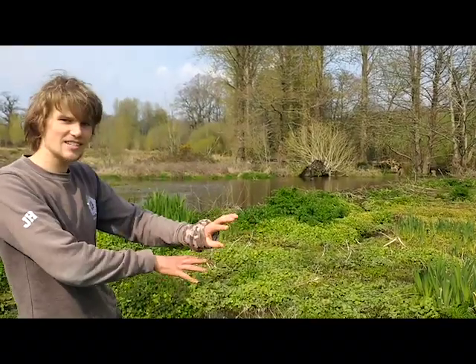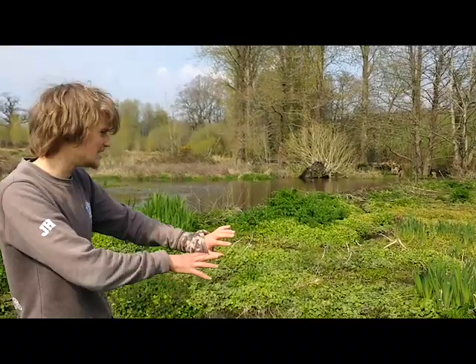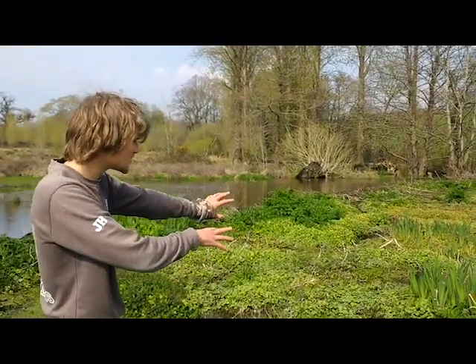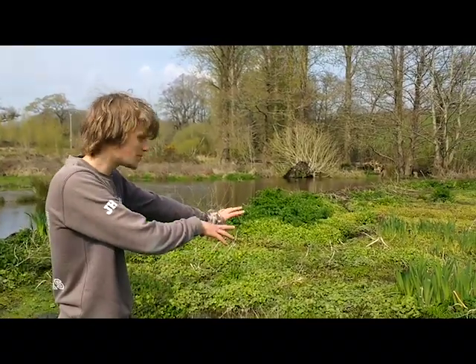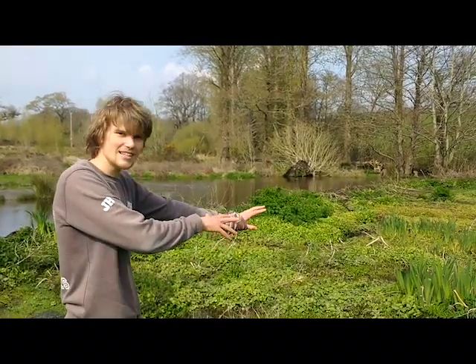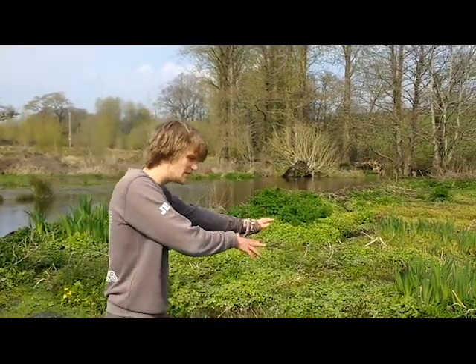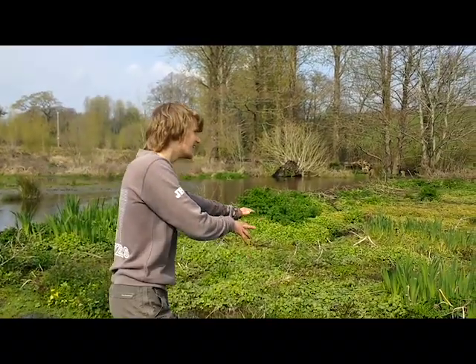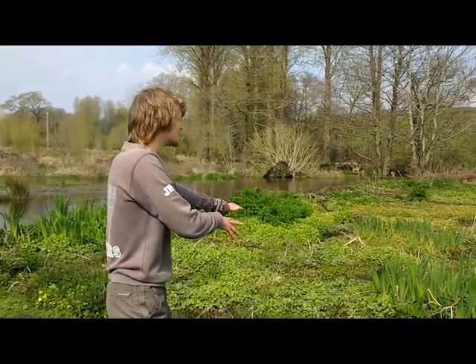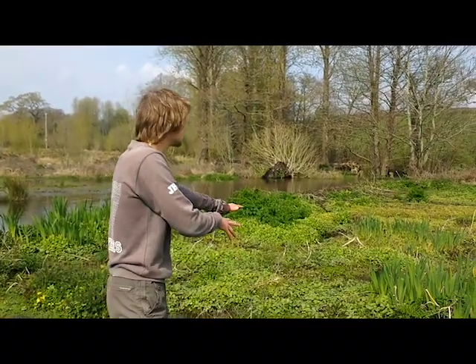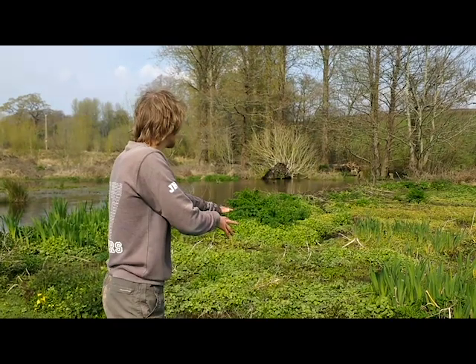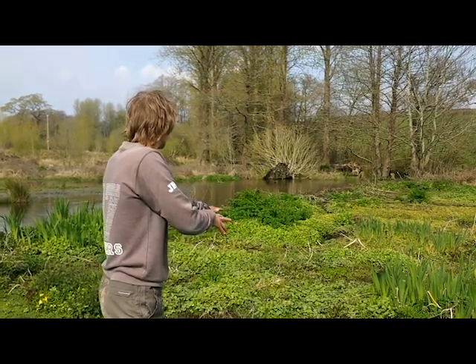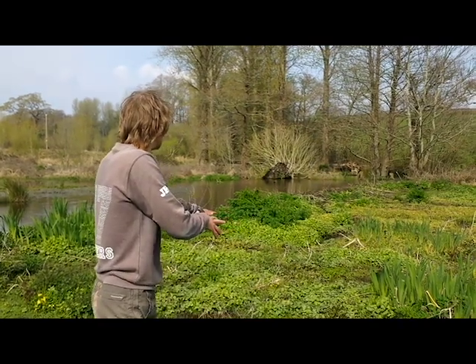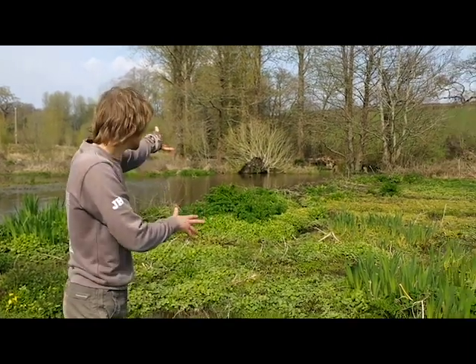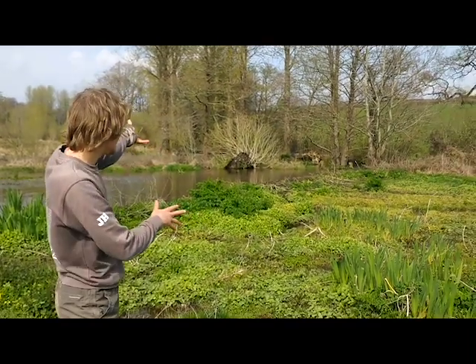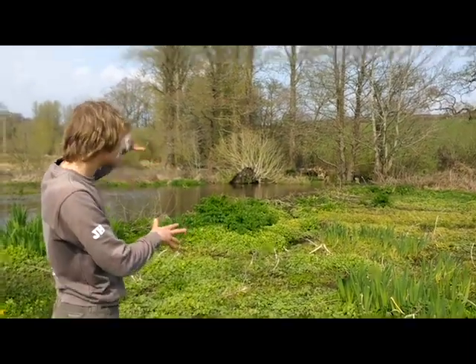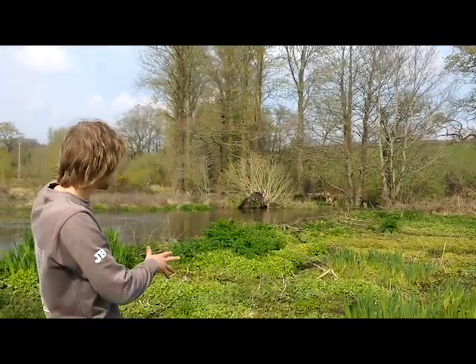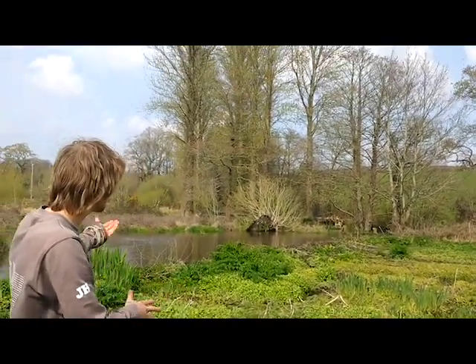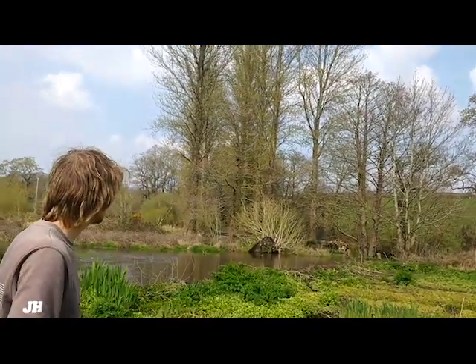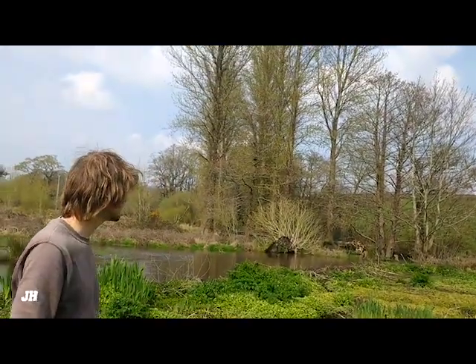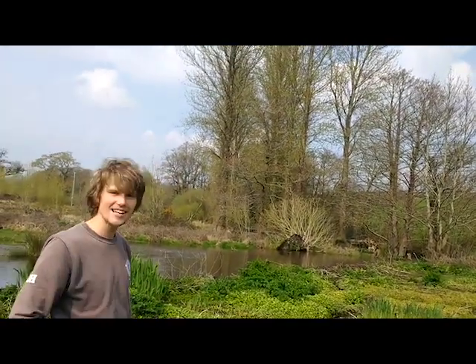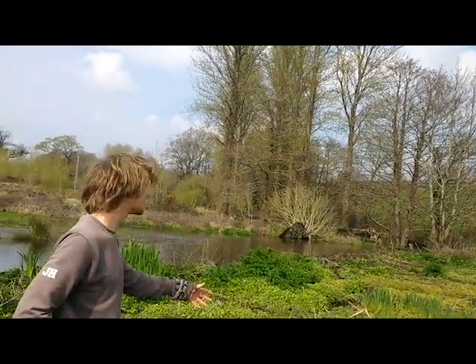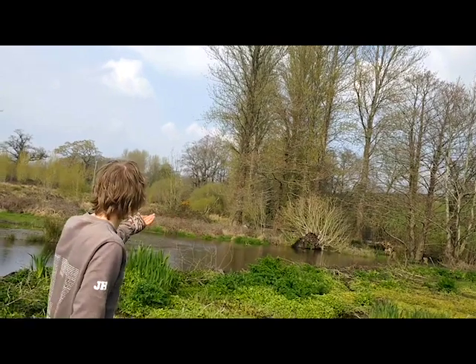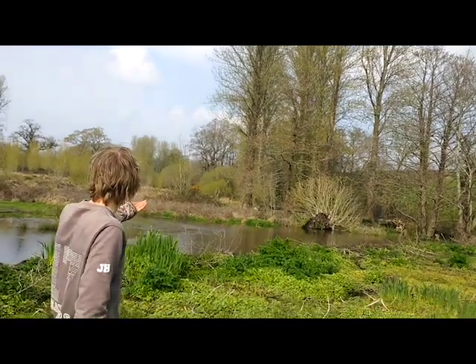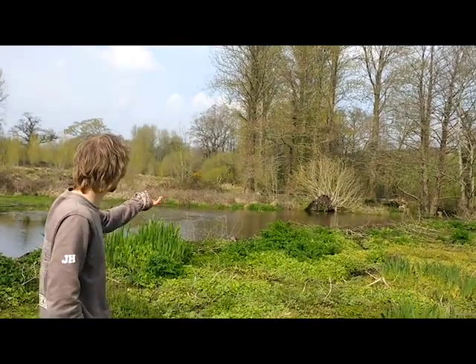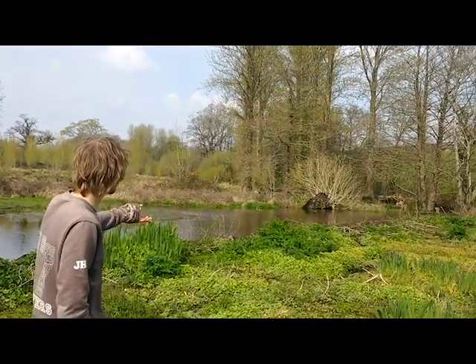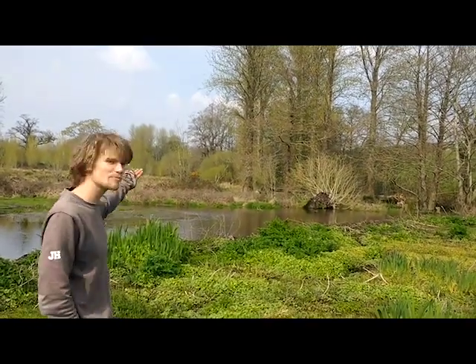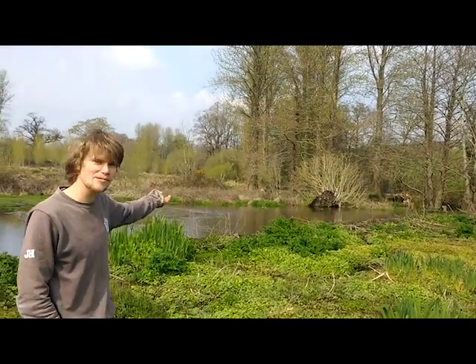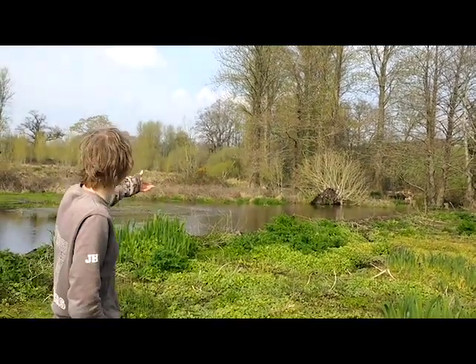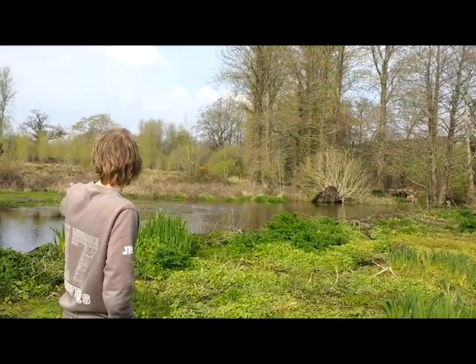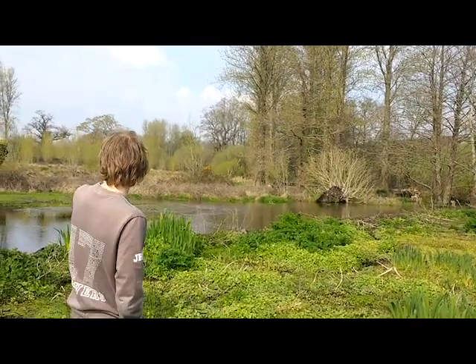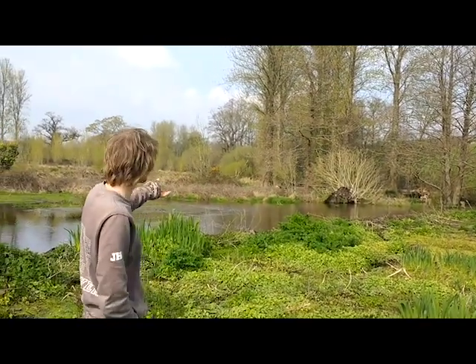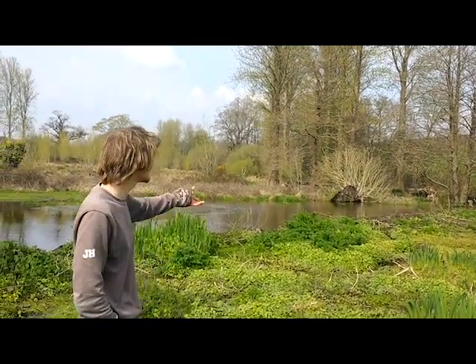The beavers can actually dig up some of these plants and eat the roots, which is super cool. And there's a tree over there that's just fallen over with a lot of dead wood for invertebrates. There's lots of brambles growing up — it's an amazing habitat overall.